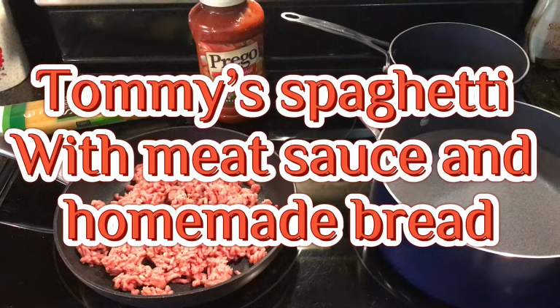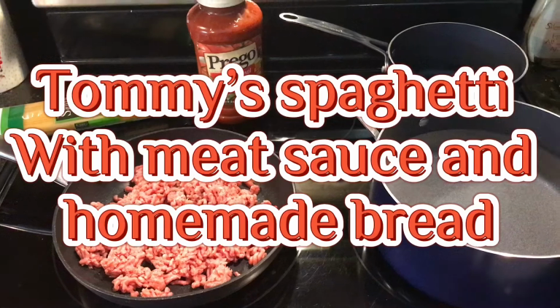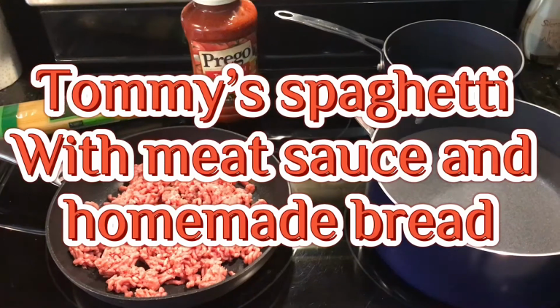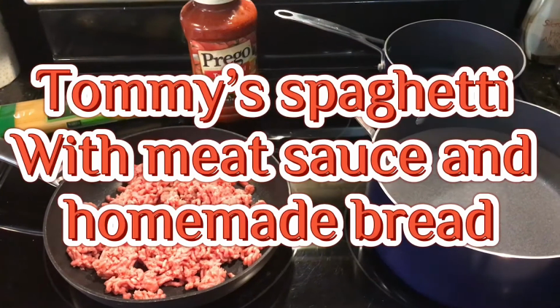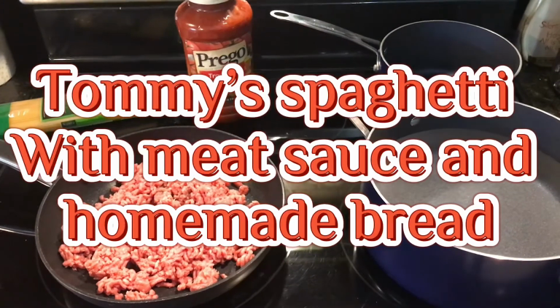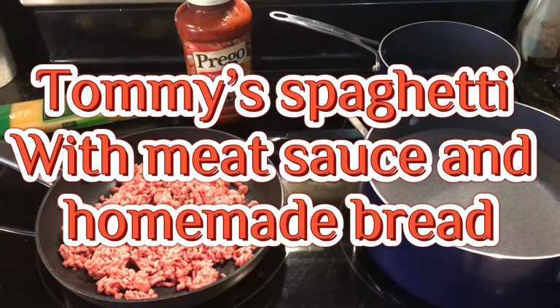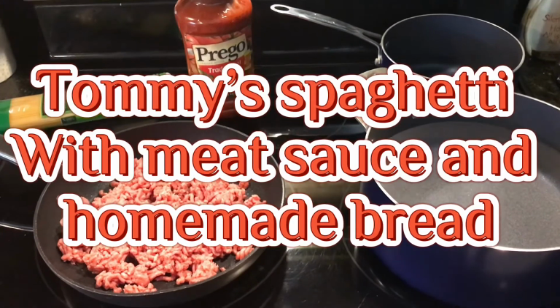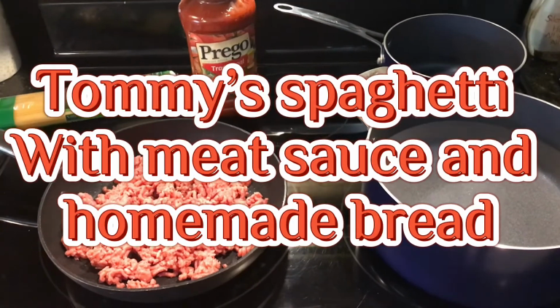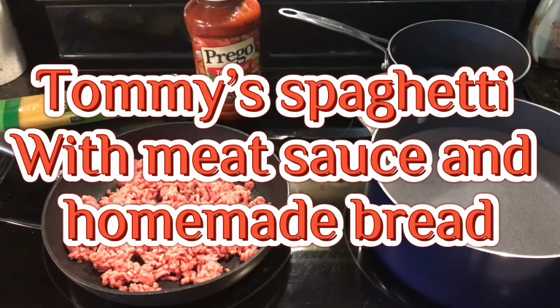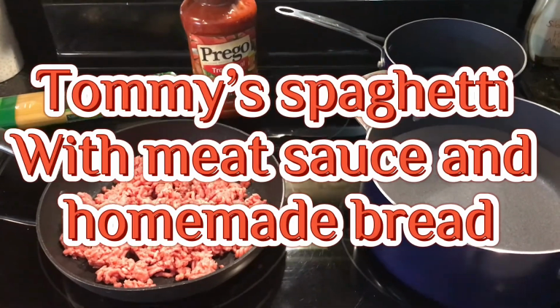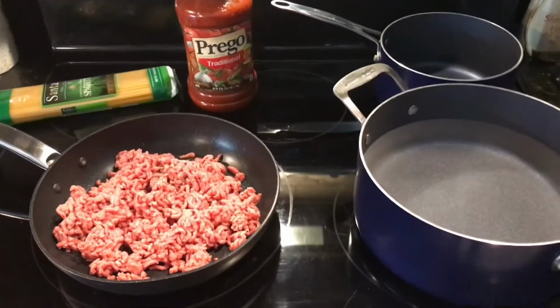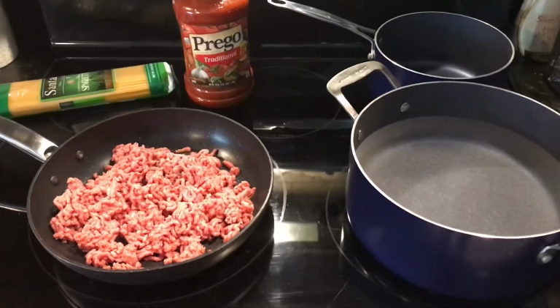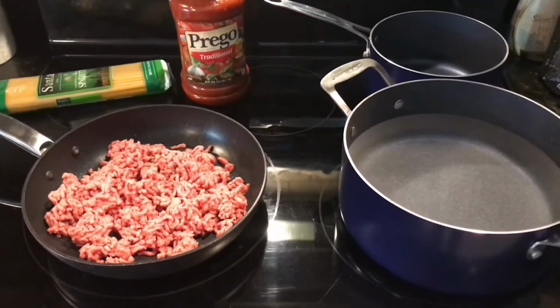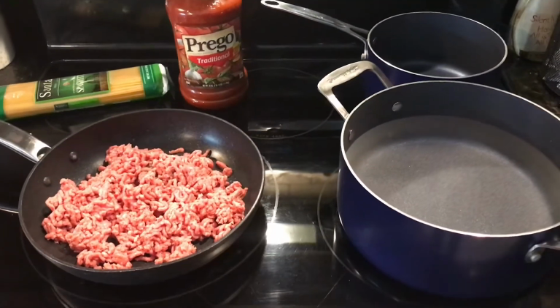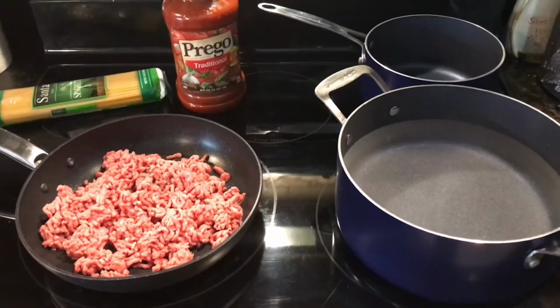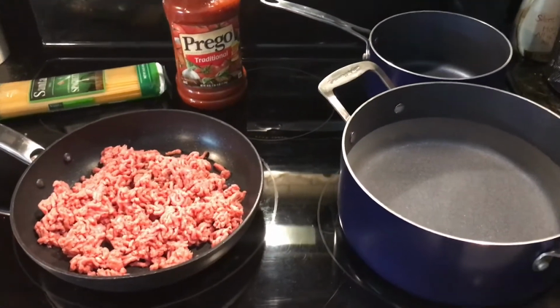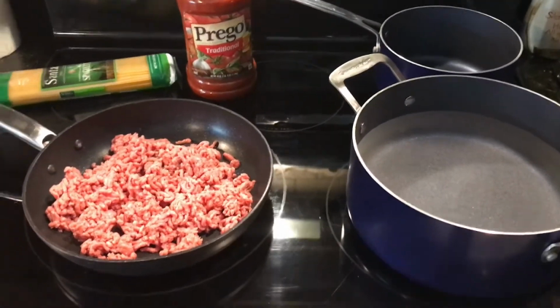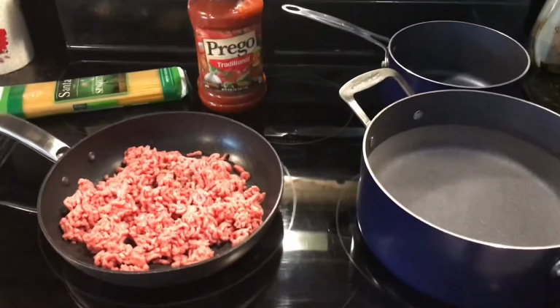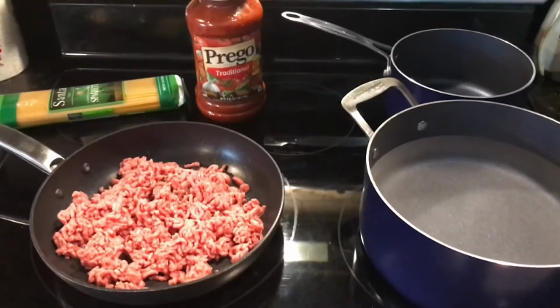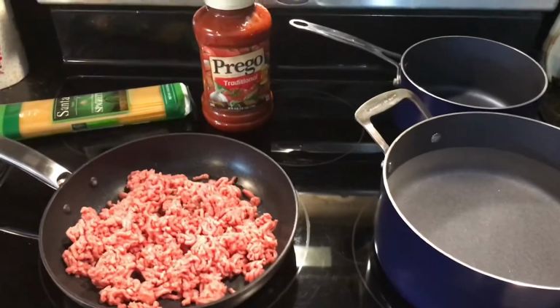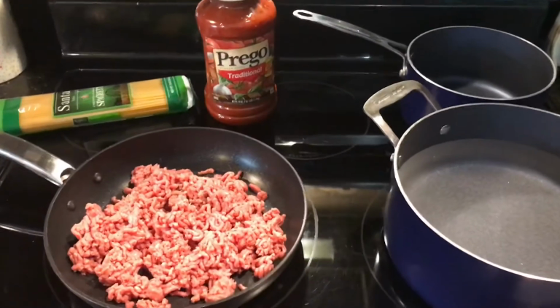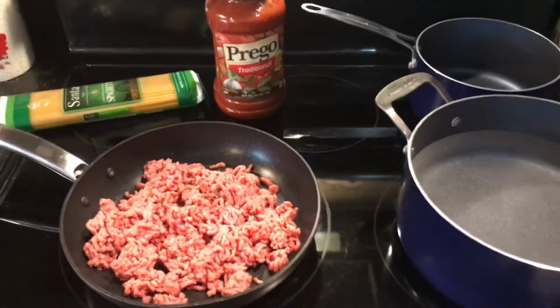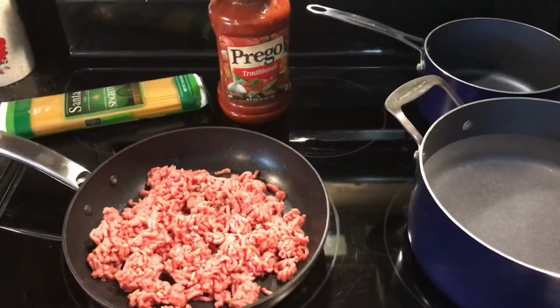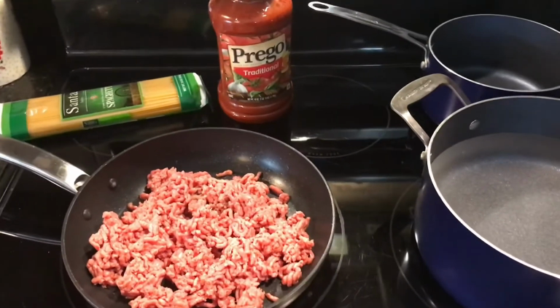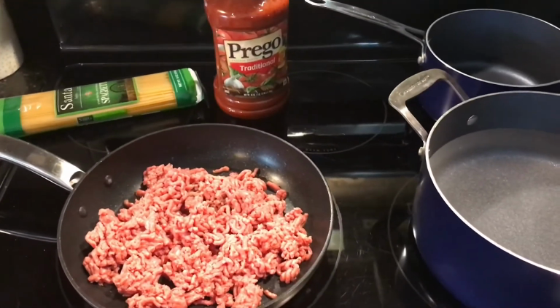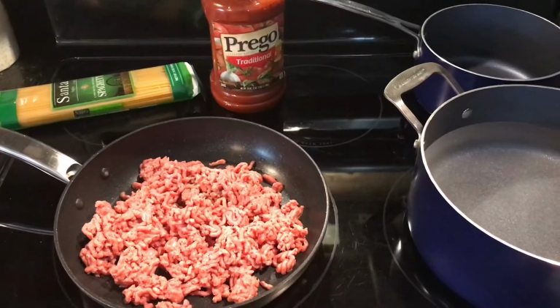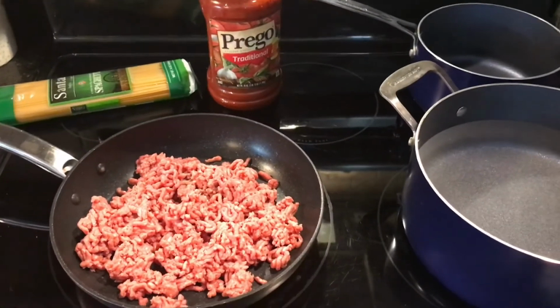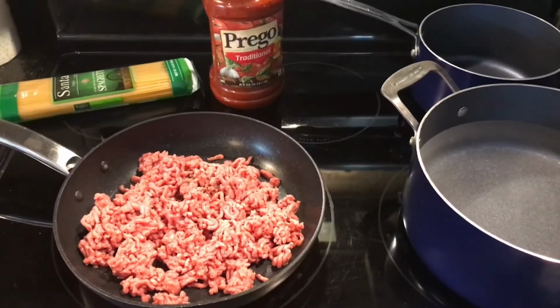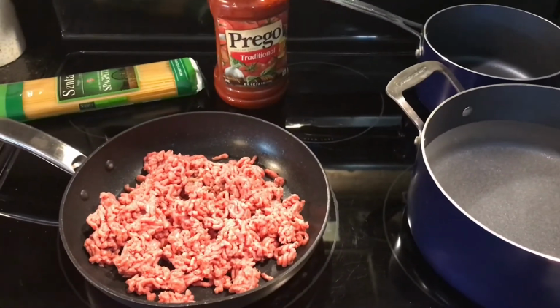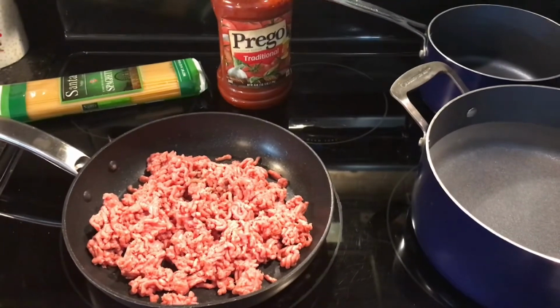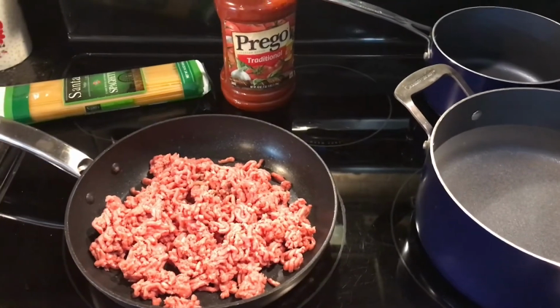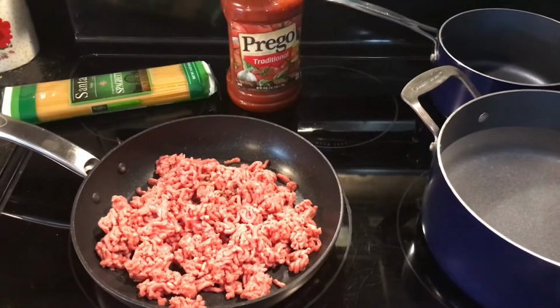Hi, welcome back to Mama4Boys. This is Tommy and tonight I am going to make a basic spaghetti dinner with things bought from the store.